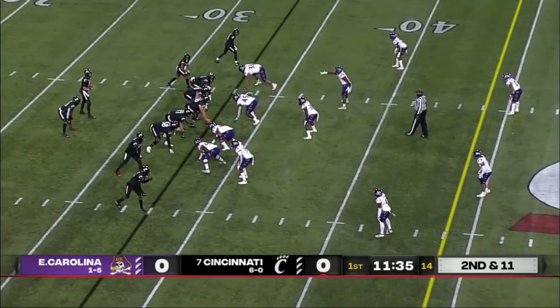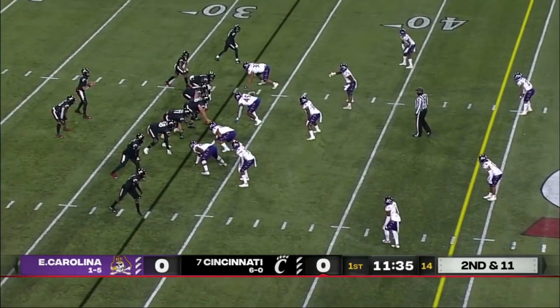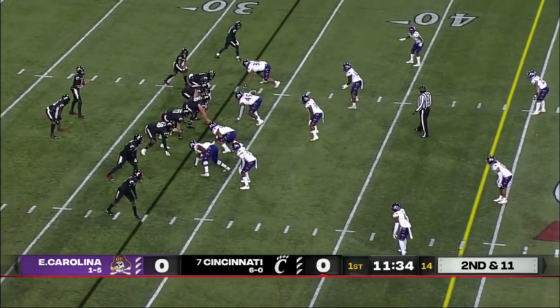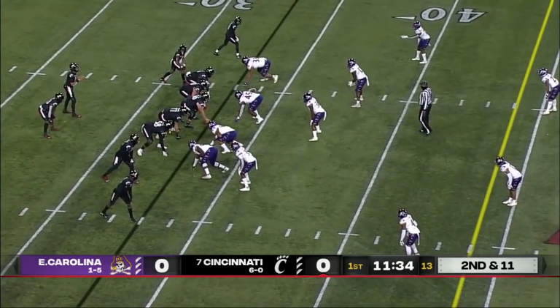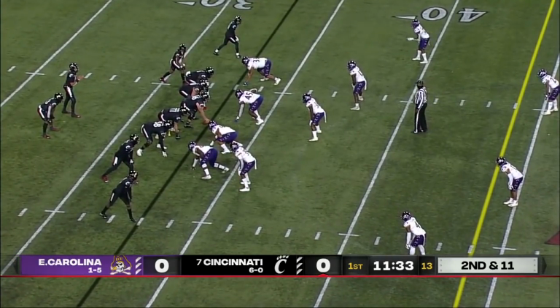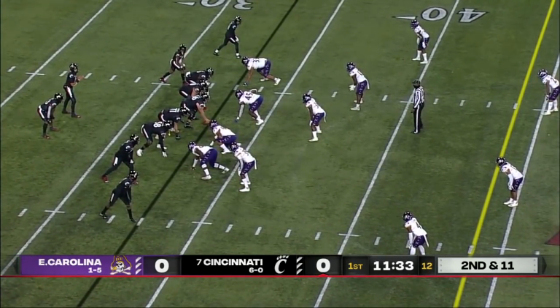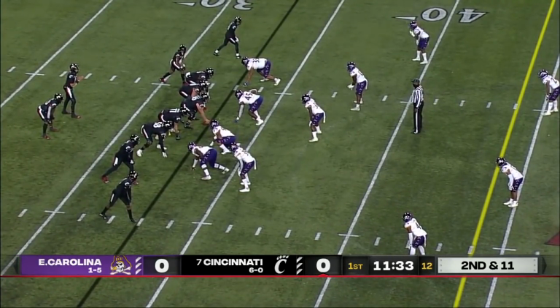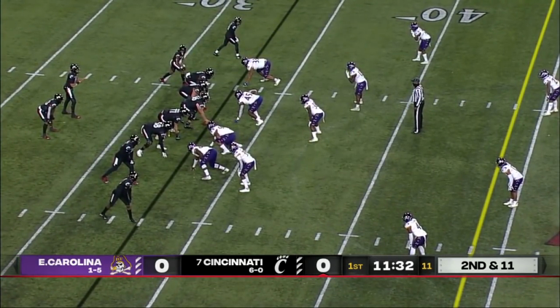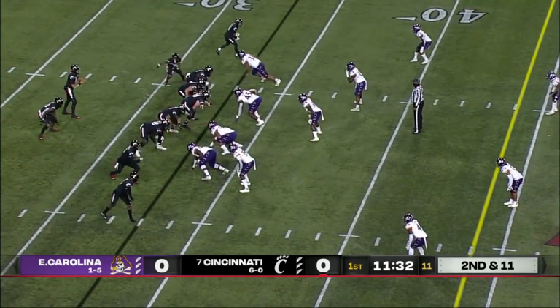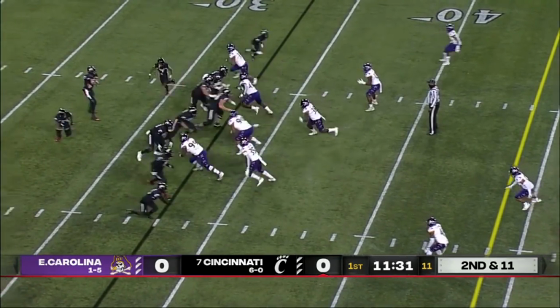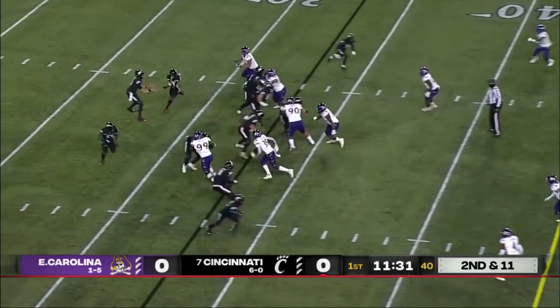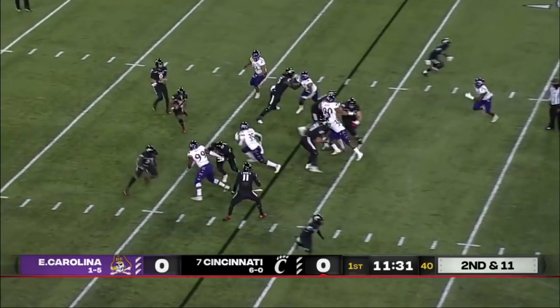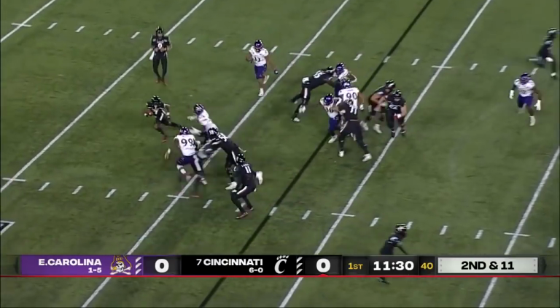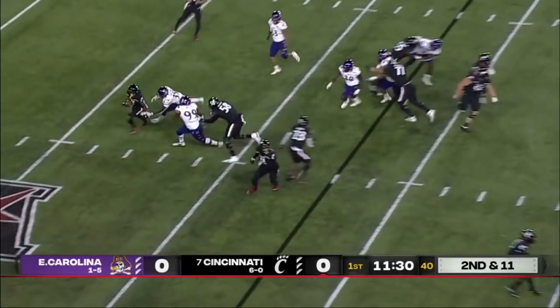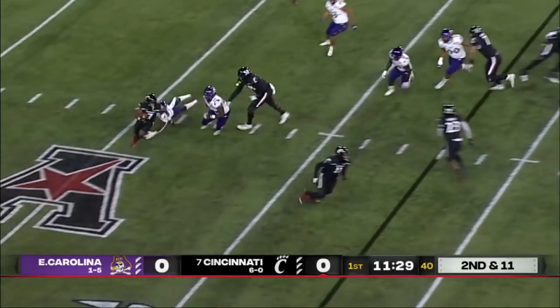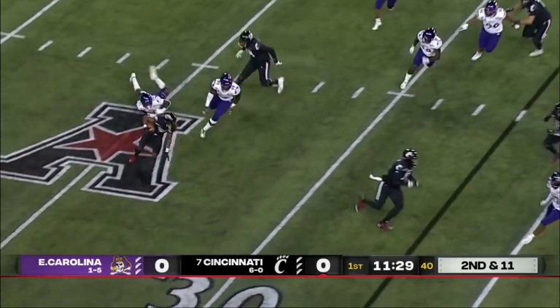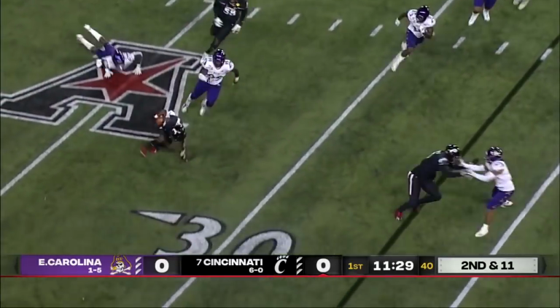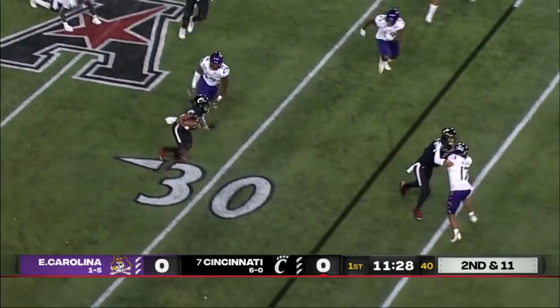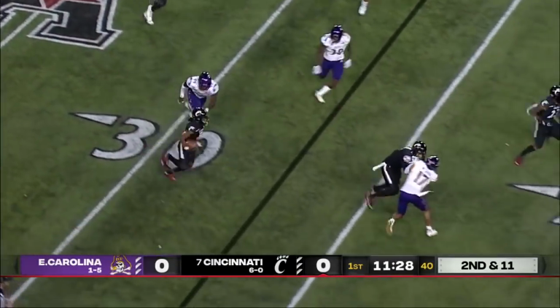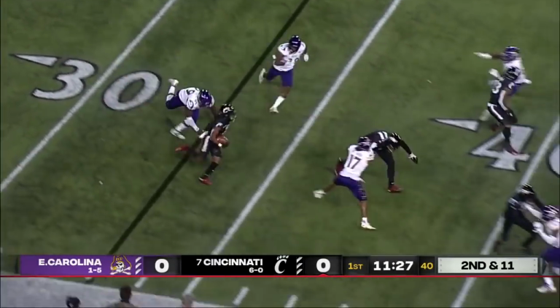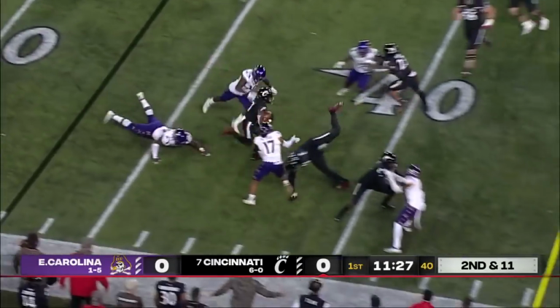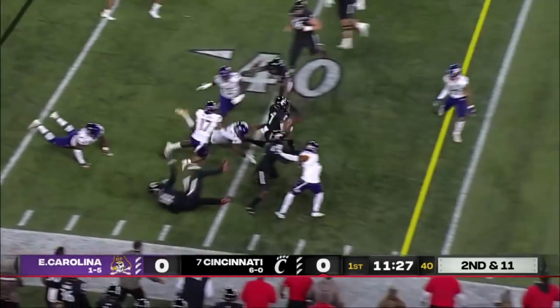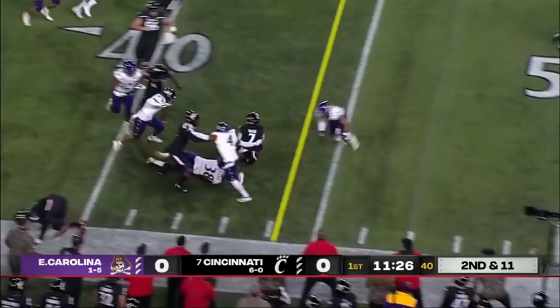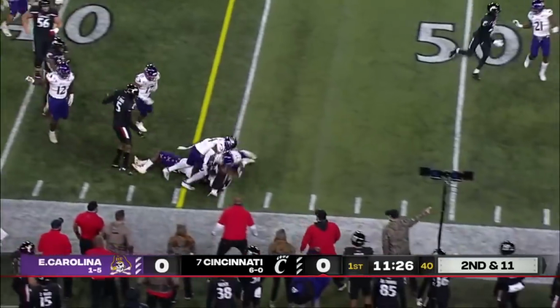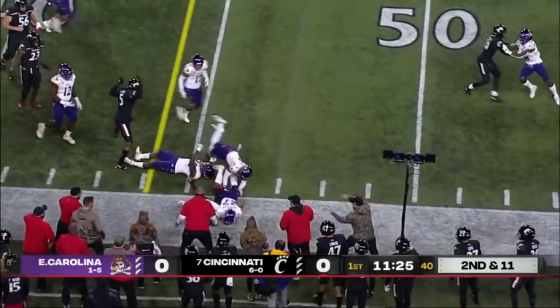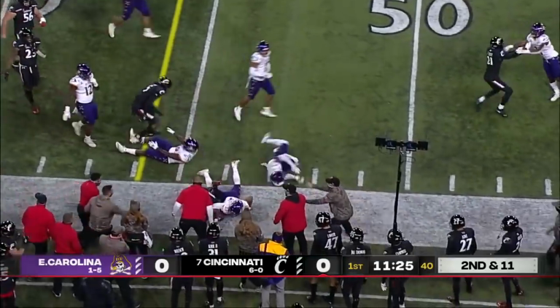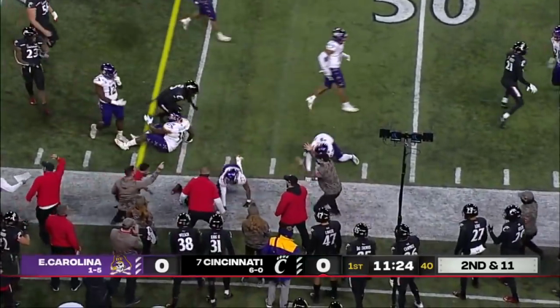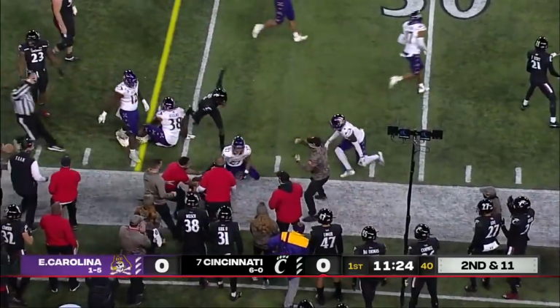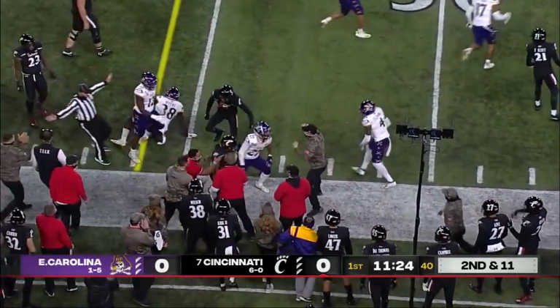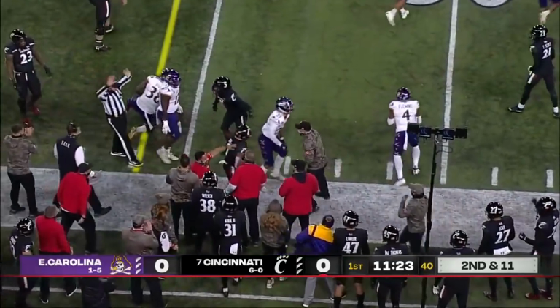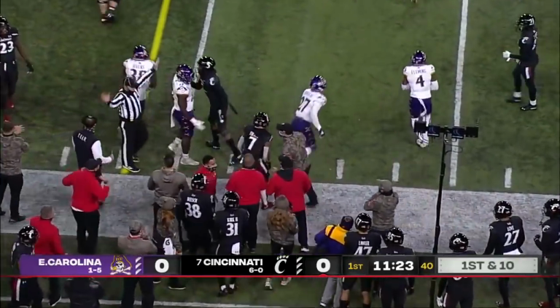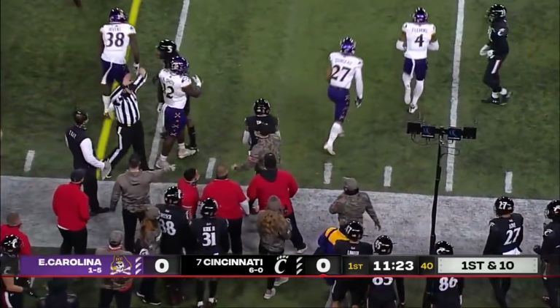Throughout the depth chart, that two-deep — when you go through it, there's a lot of experience on this Cincinnati team. The jet sweep: Trey Tucker turns it upfield, and Tucker's got himself a first down.